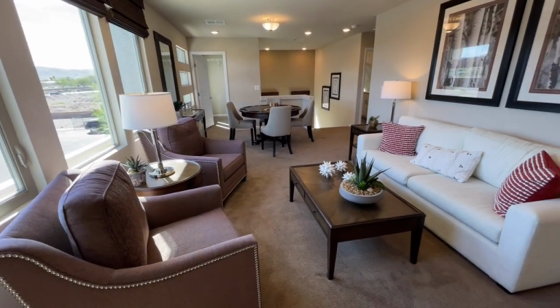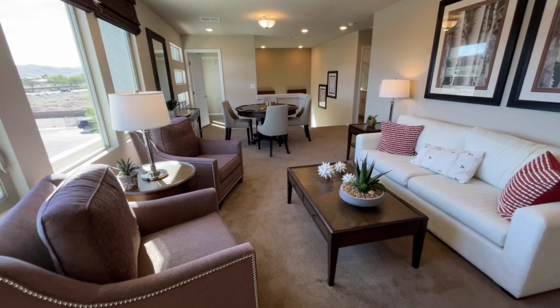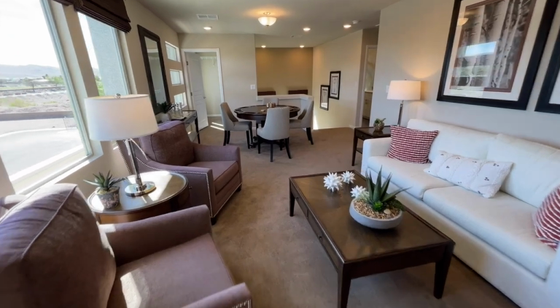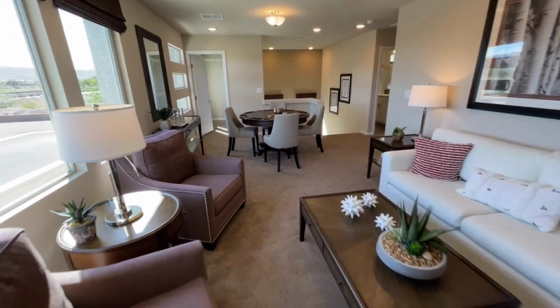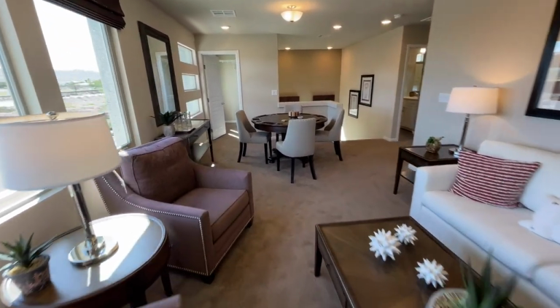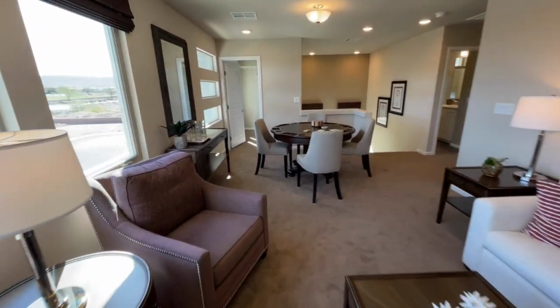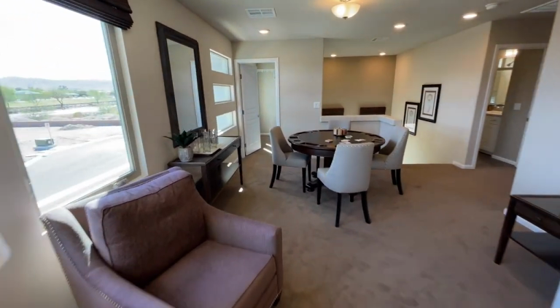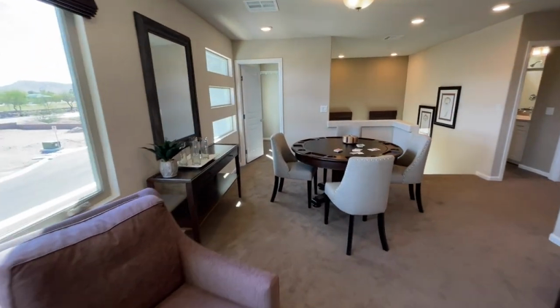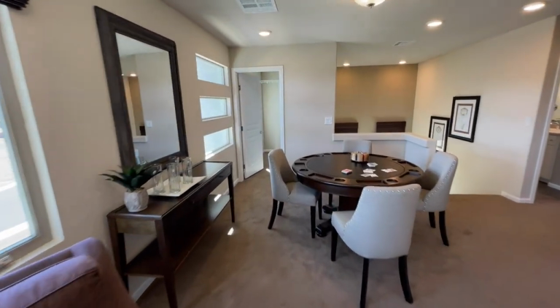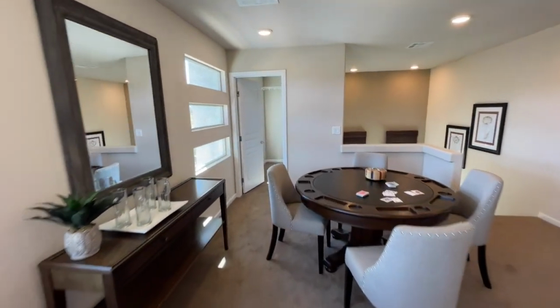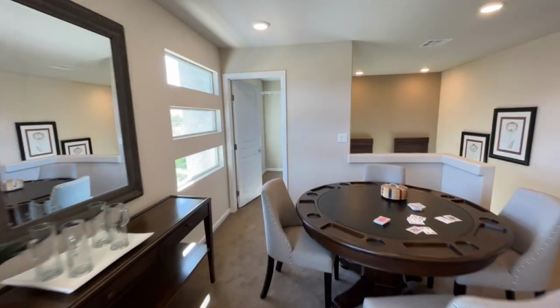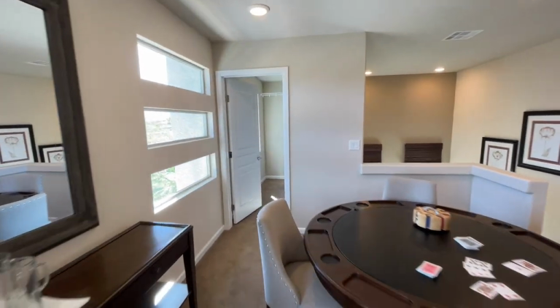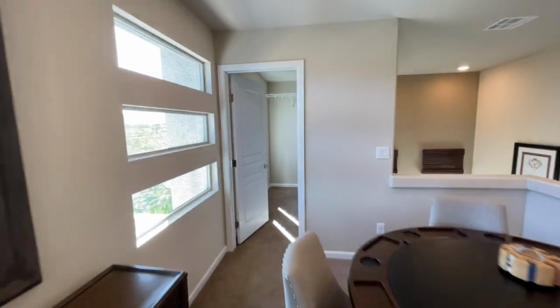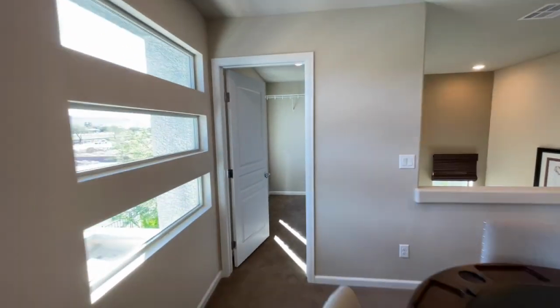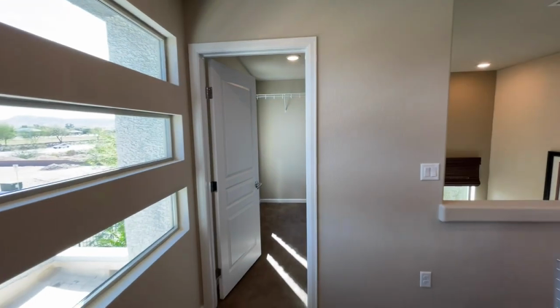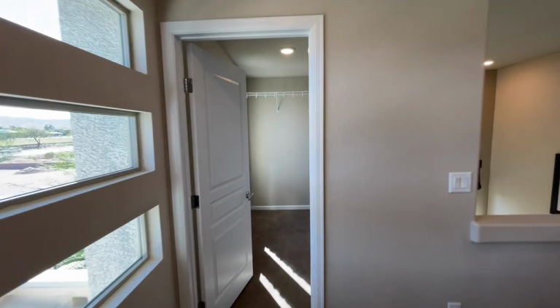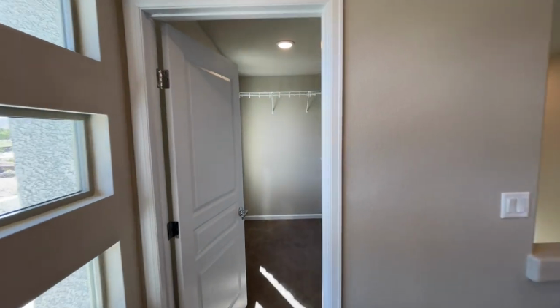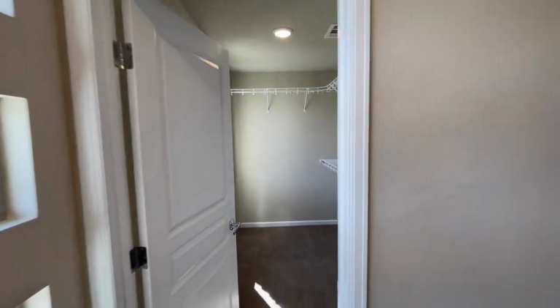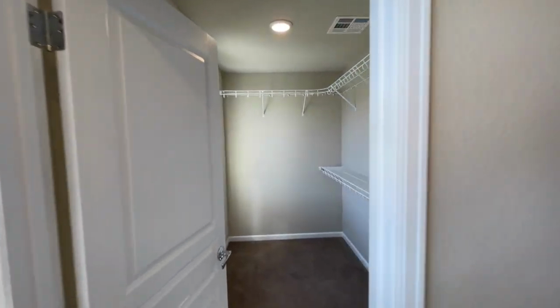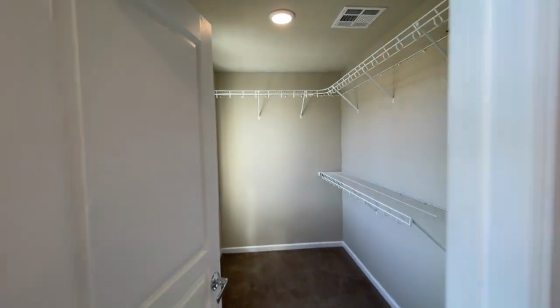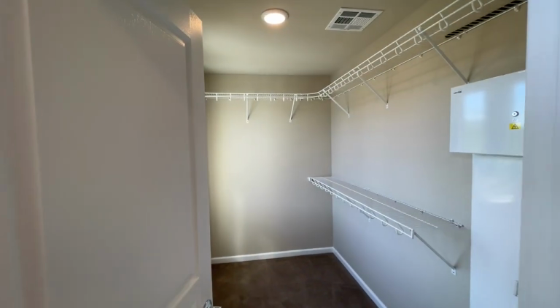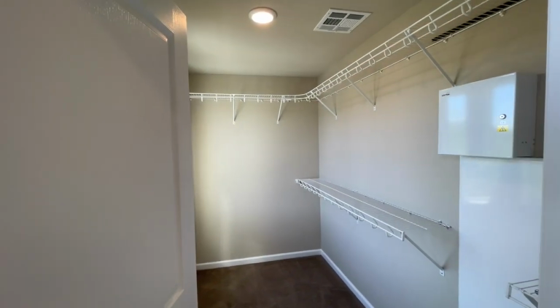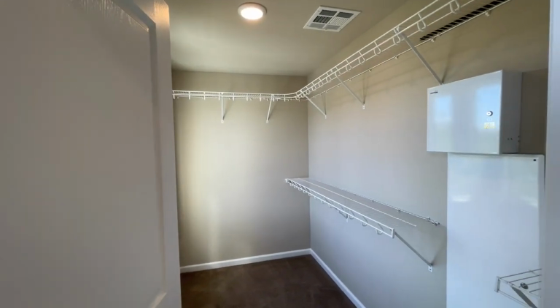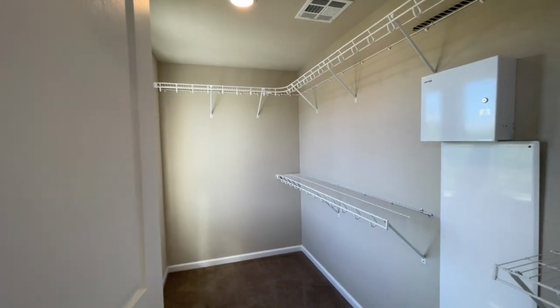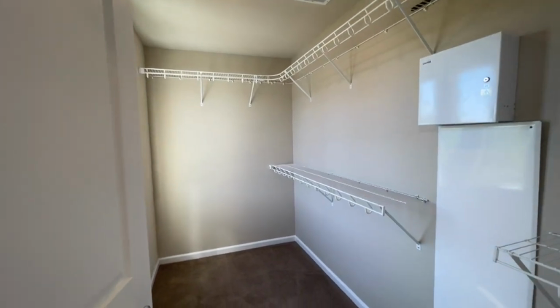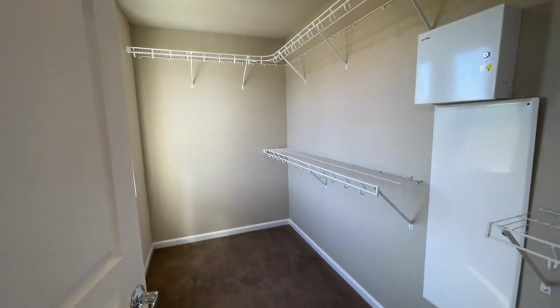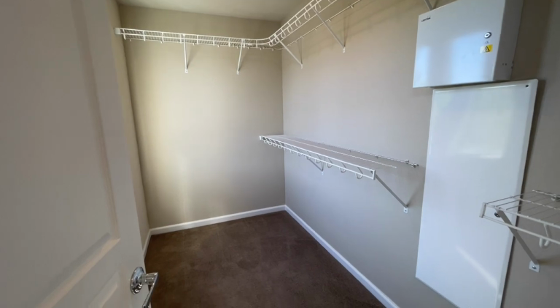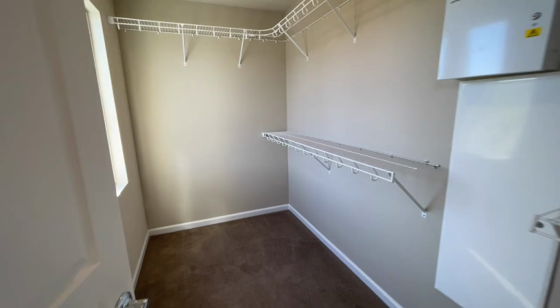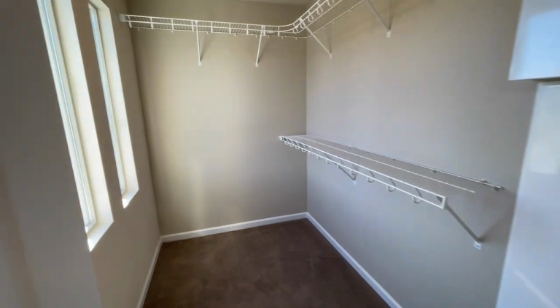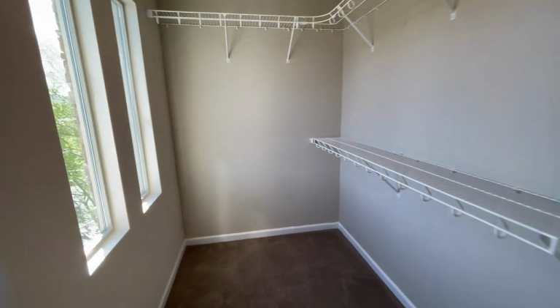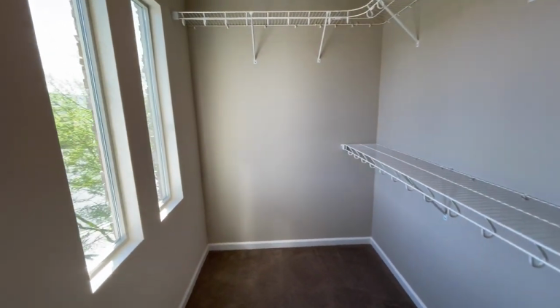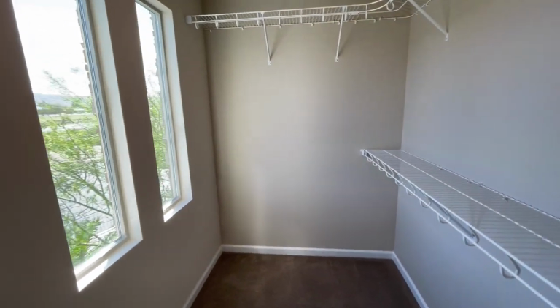Coming straight across, we have a big storage area in here — look how large this is — and there are even some extra windows.